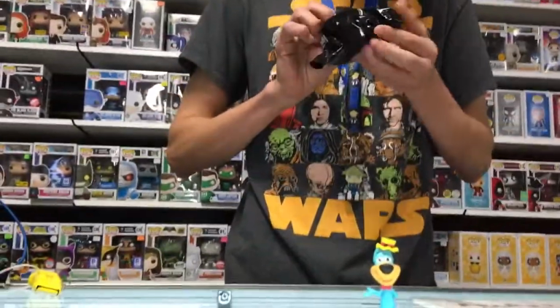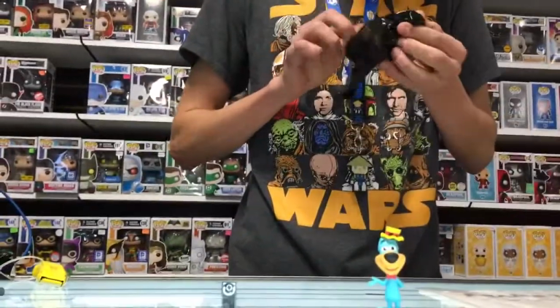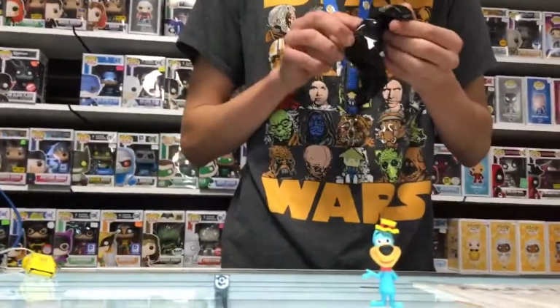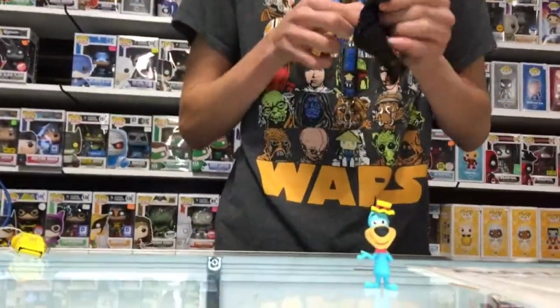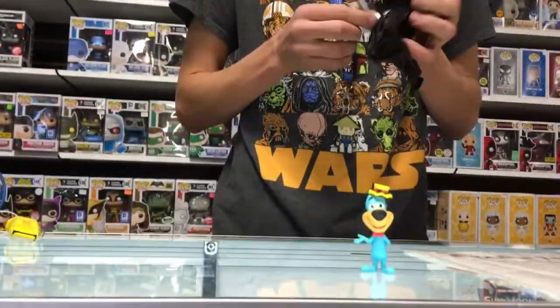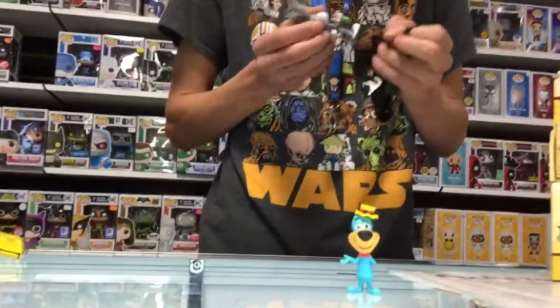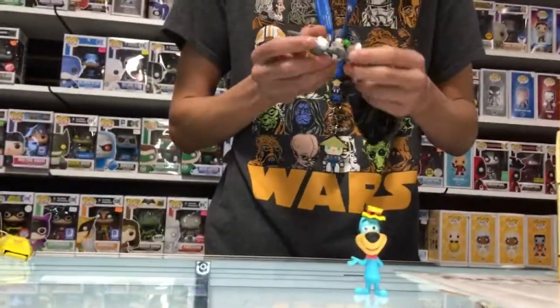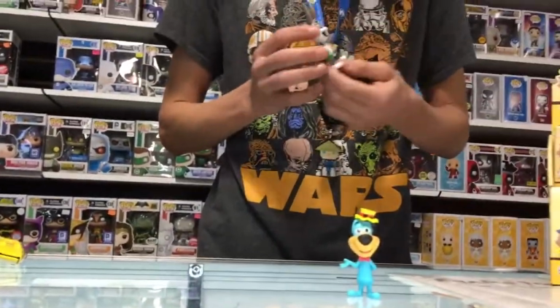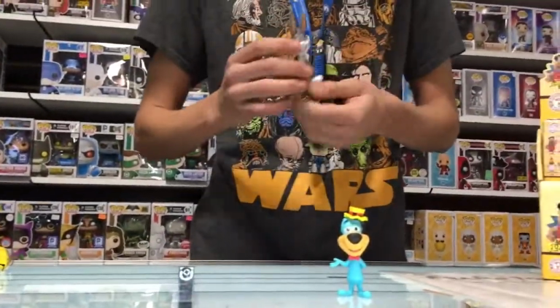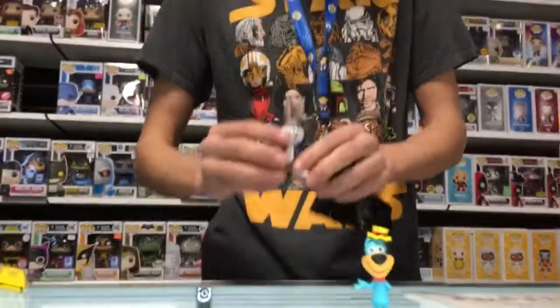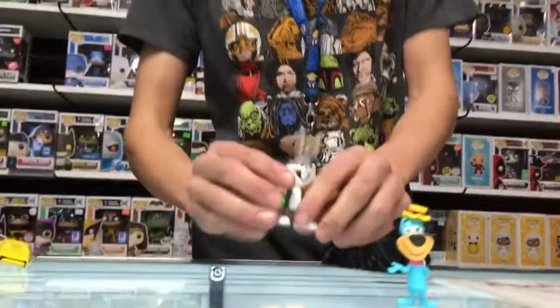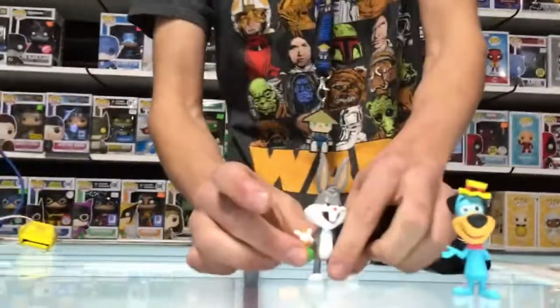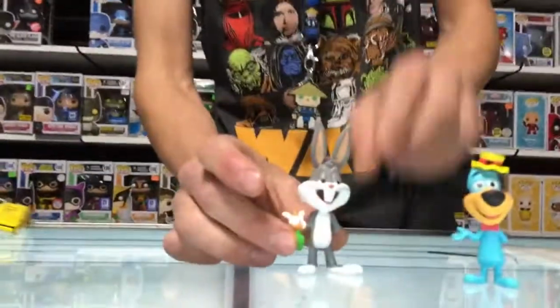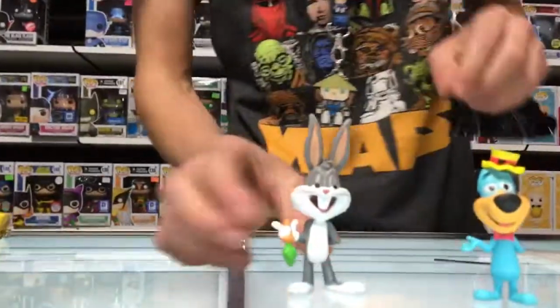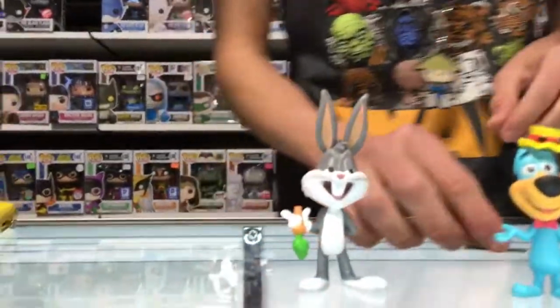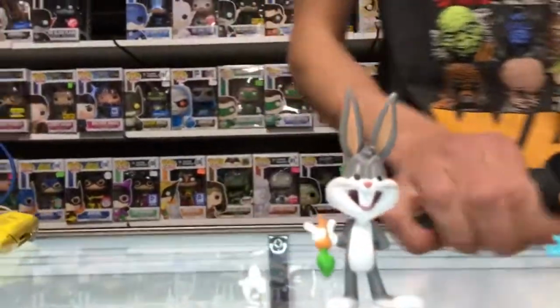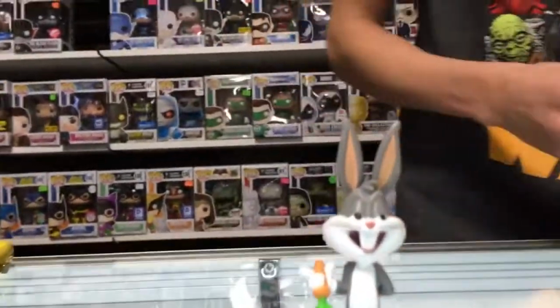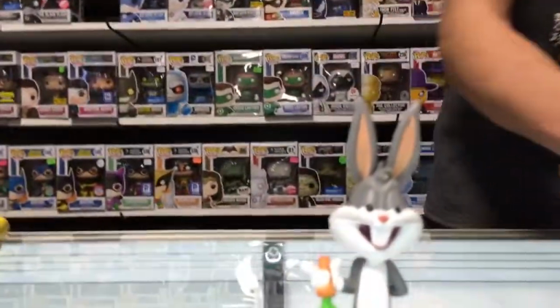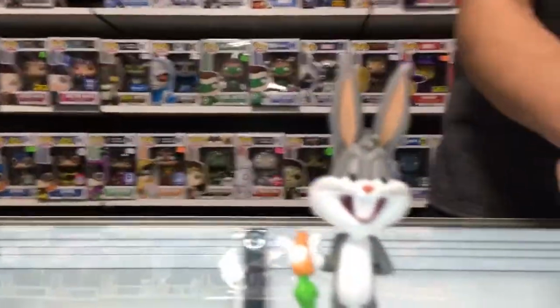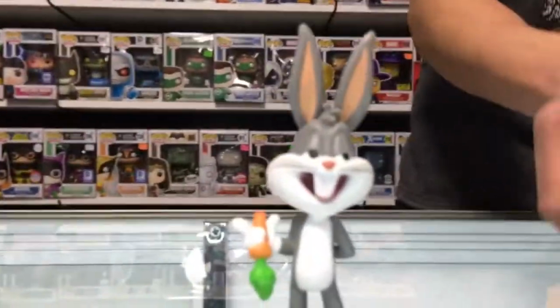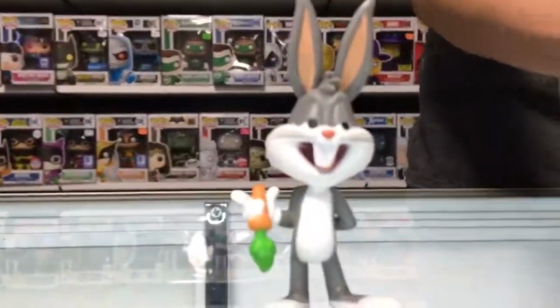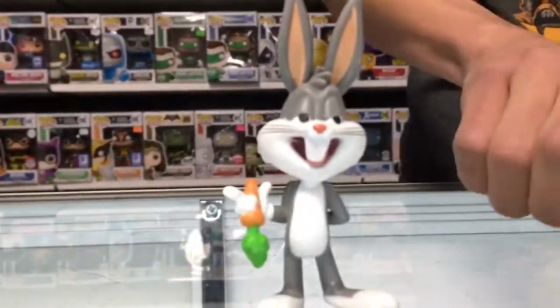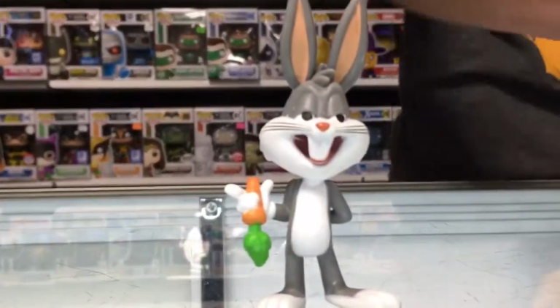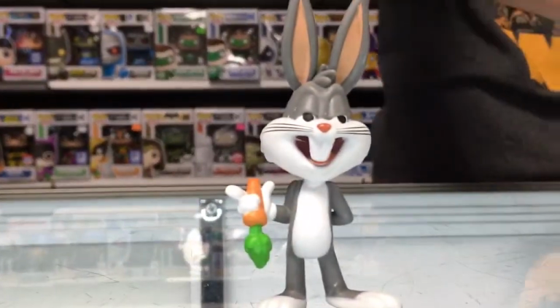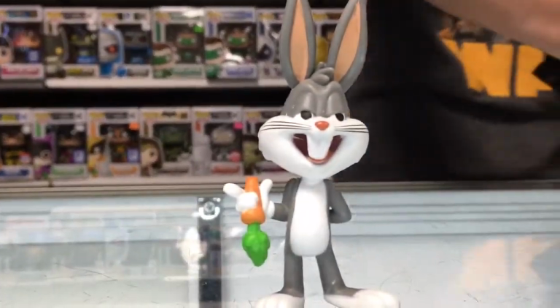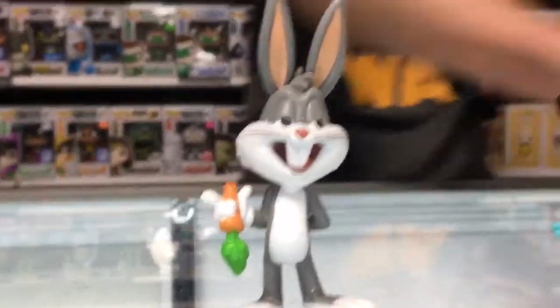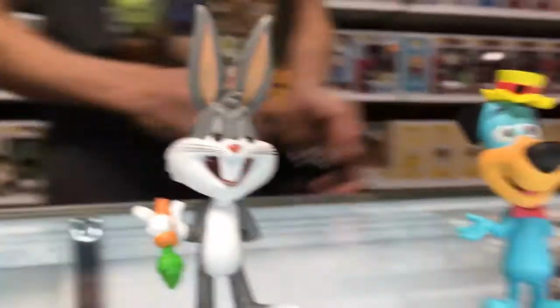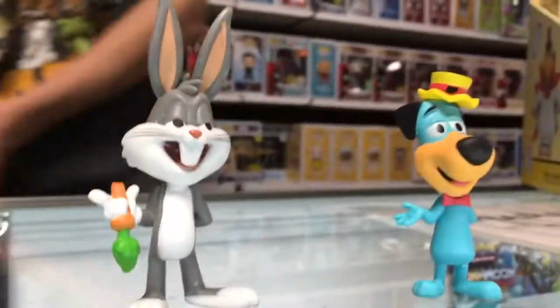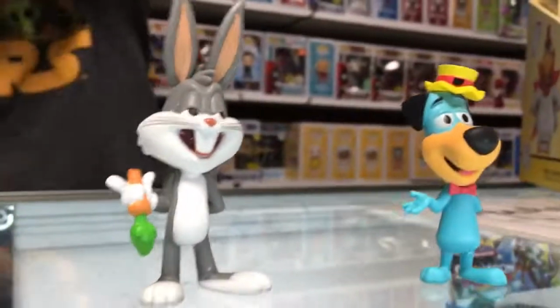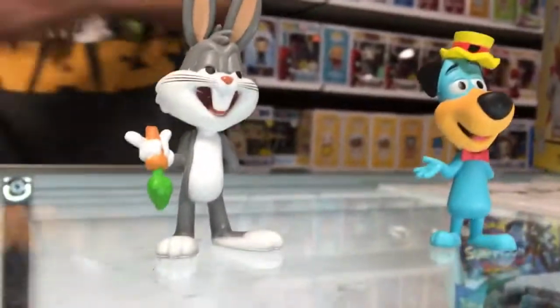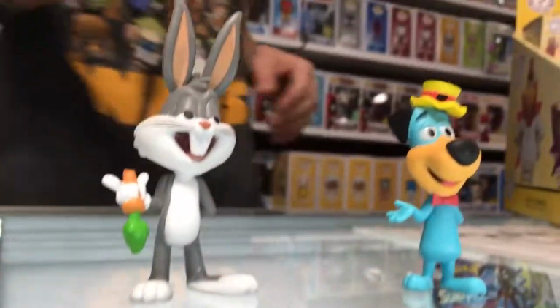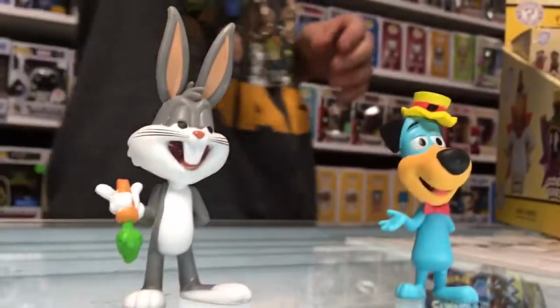Next up — oh yeah! The man and the icon, Bugs Bunny! Complete with character and that cheeky grin. Have a look at that beauty, ladies and gentlemen.